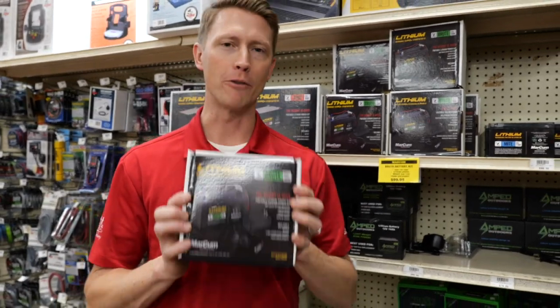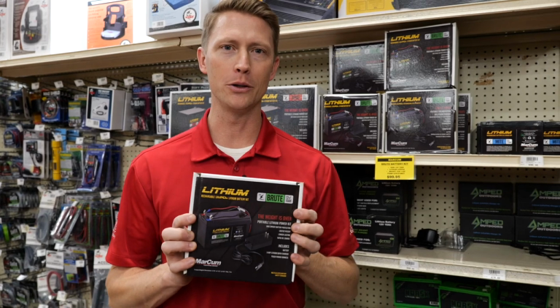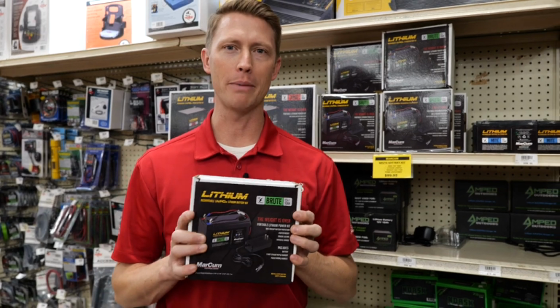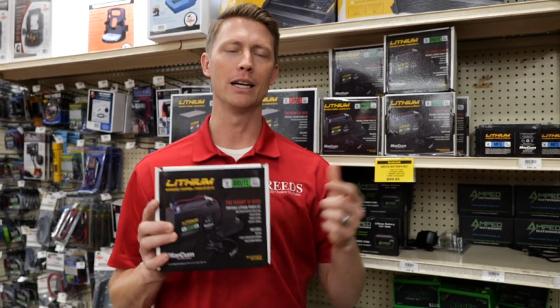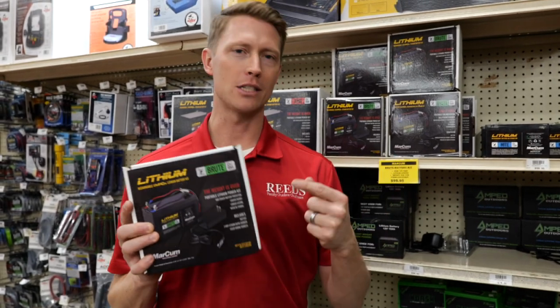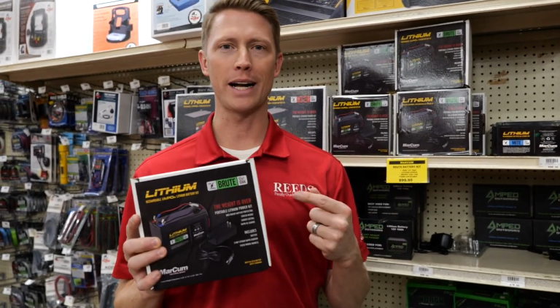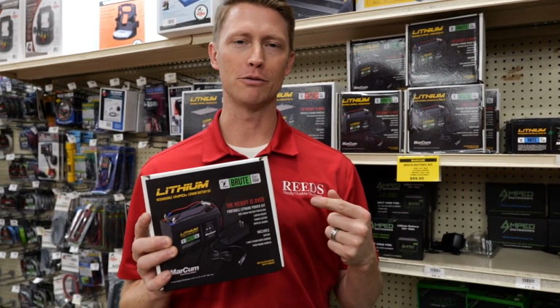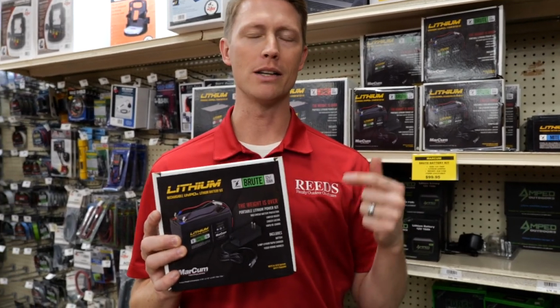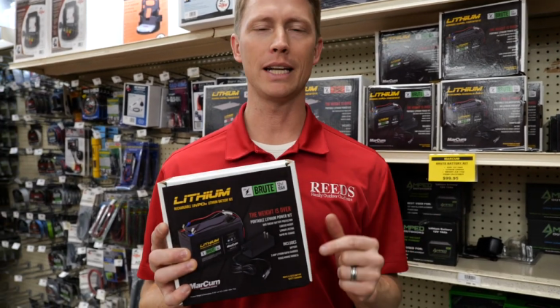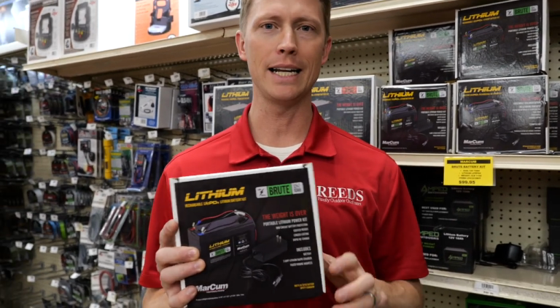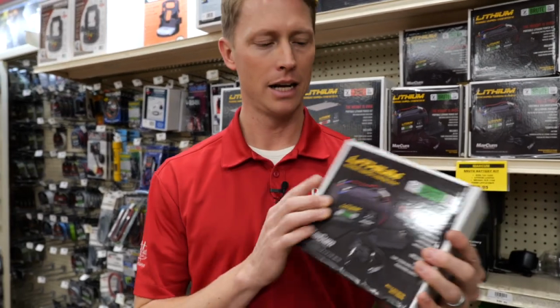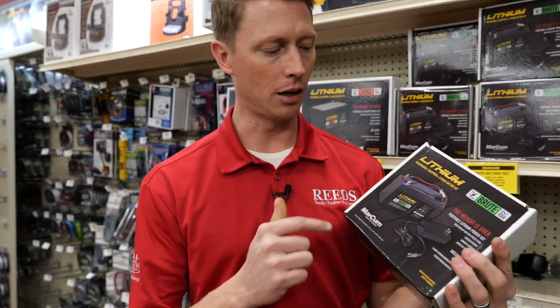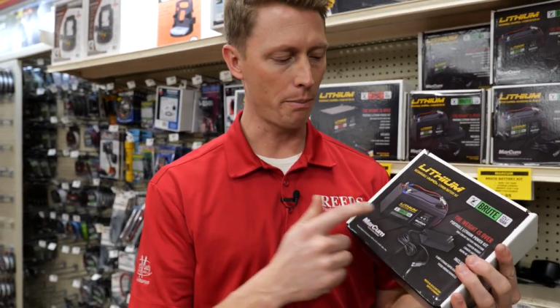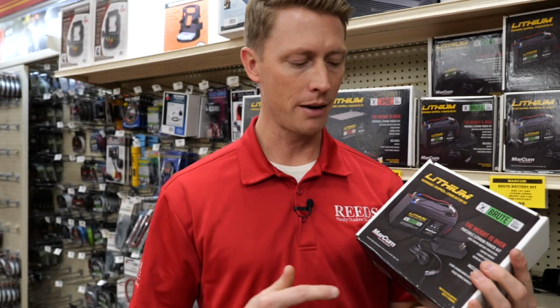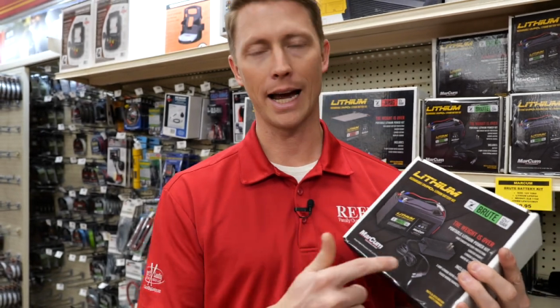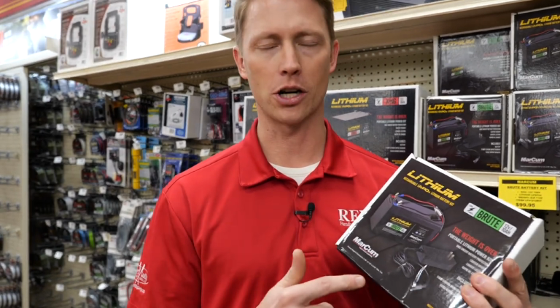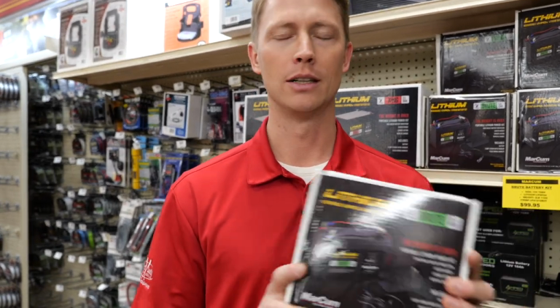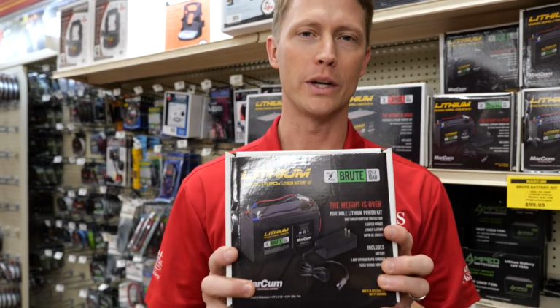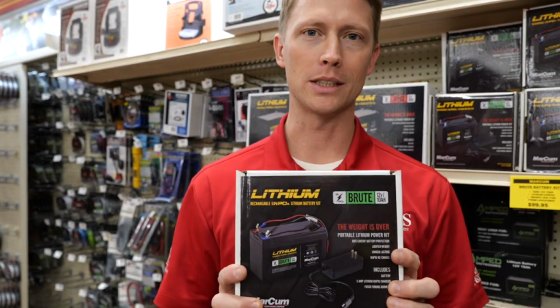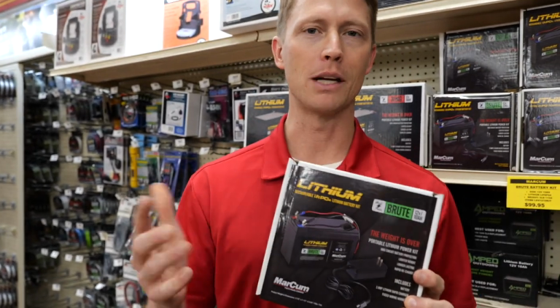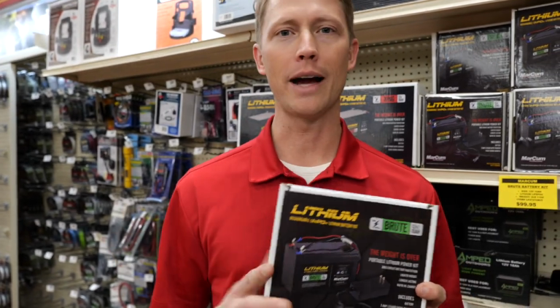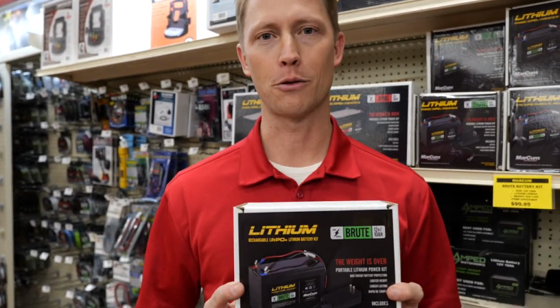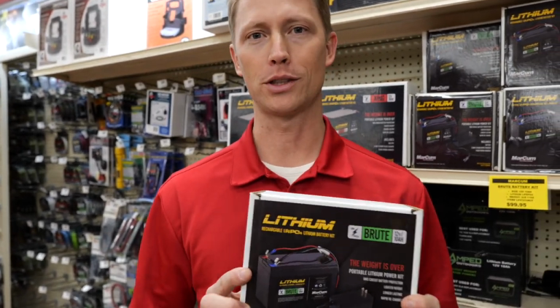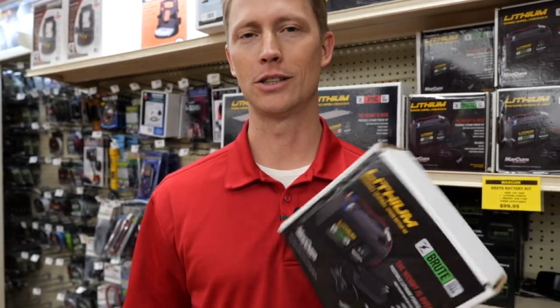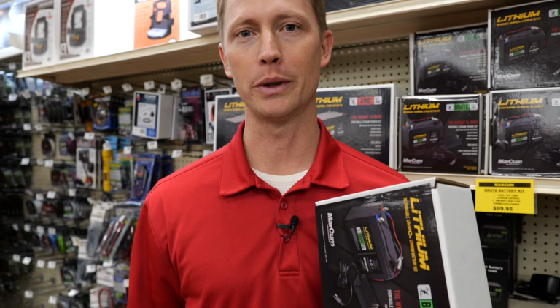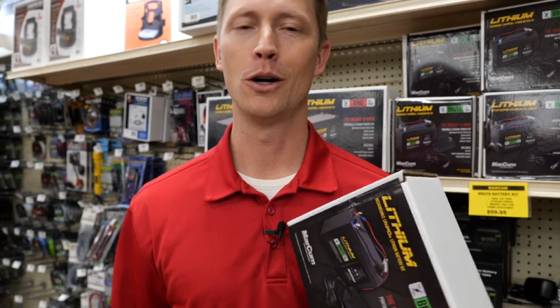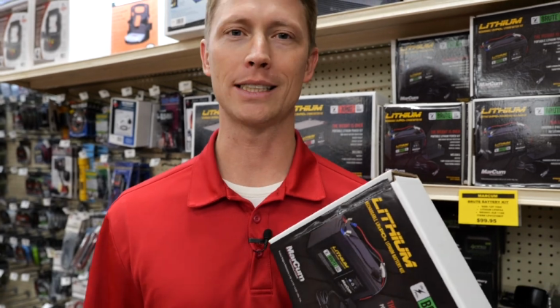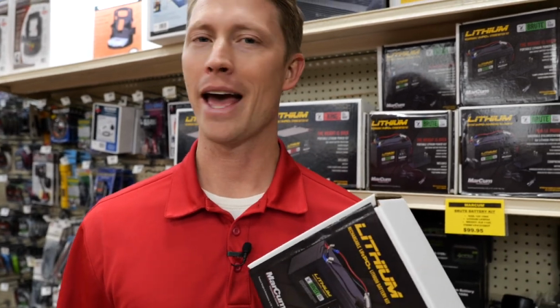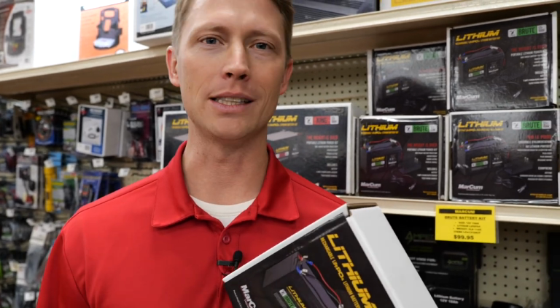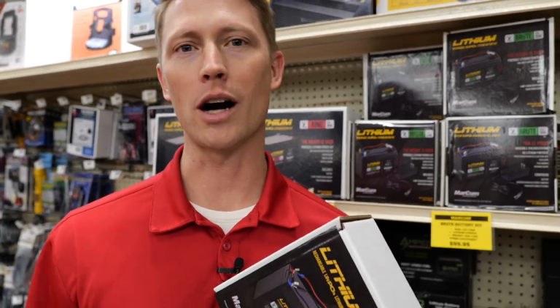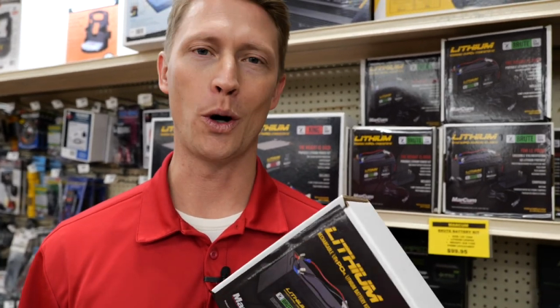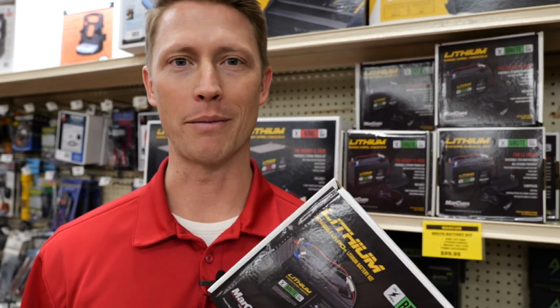If you need a new lithium battery, this is a great option for you at $79.99. It comes with the battery and the charger. ReedSports.com. Give us a call at 800-346-0019 or check us out at Reed's in Walker or Onamia.